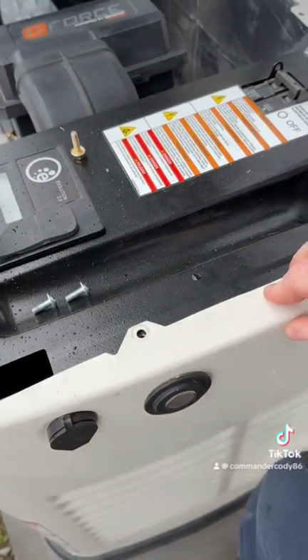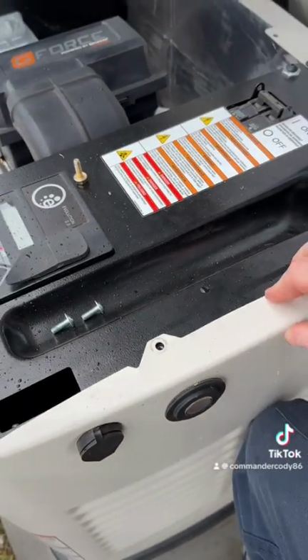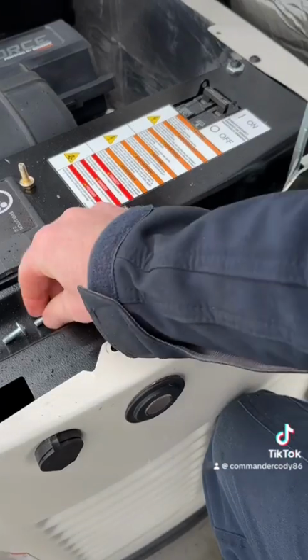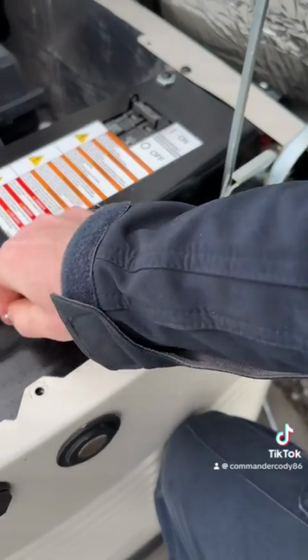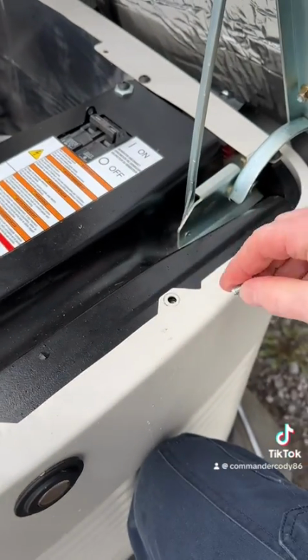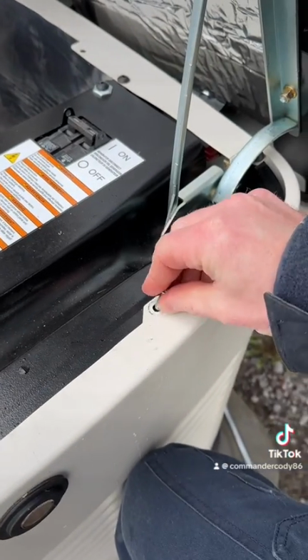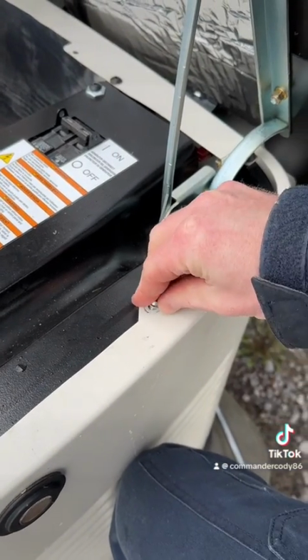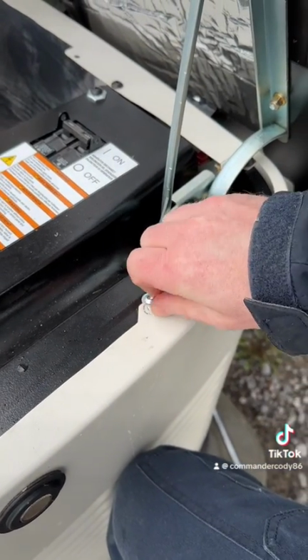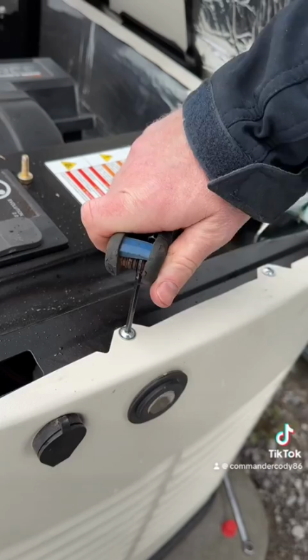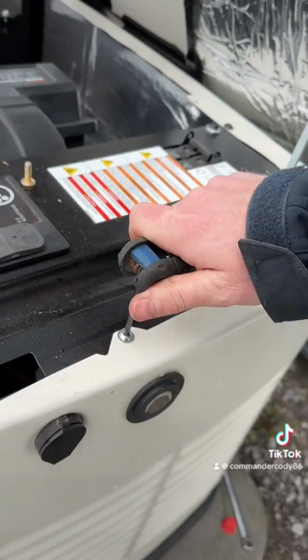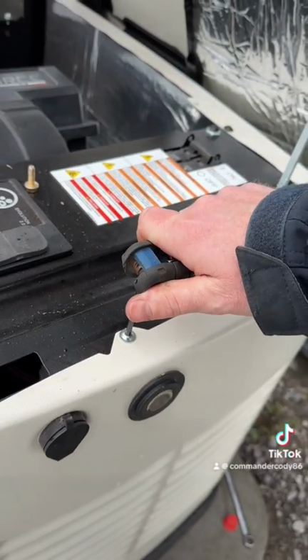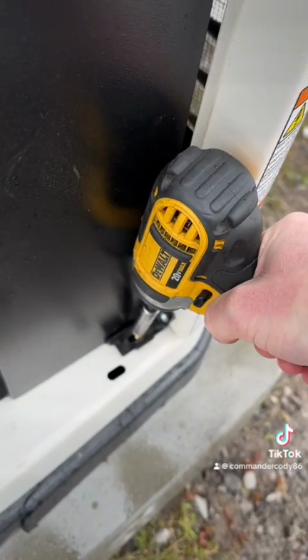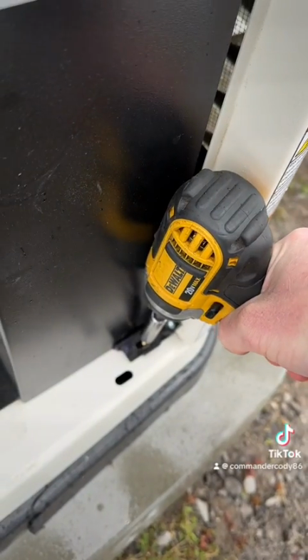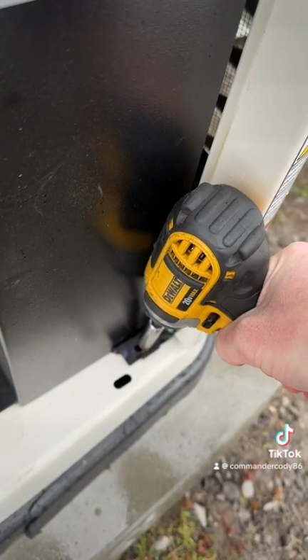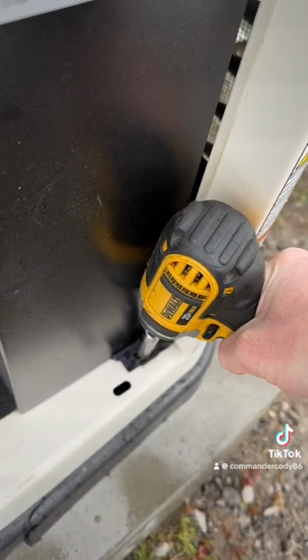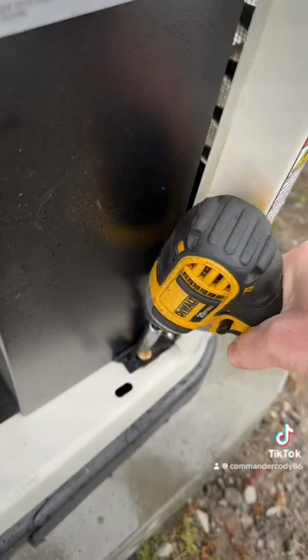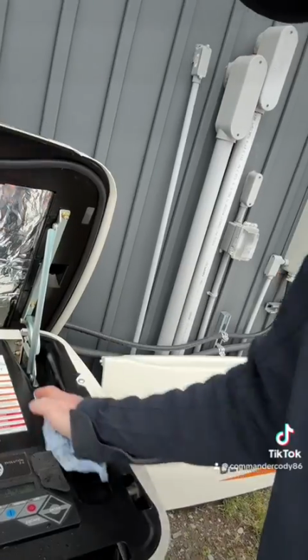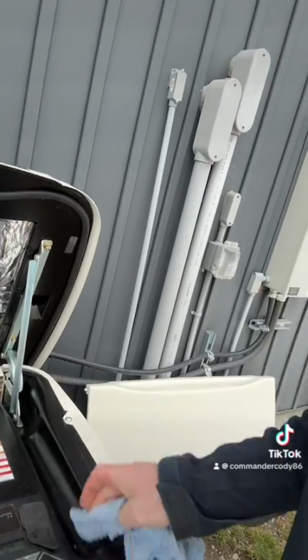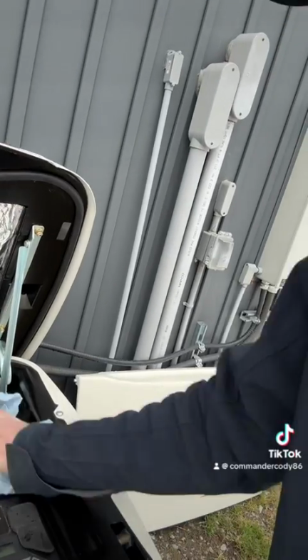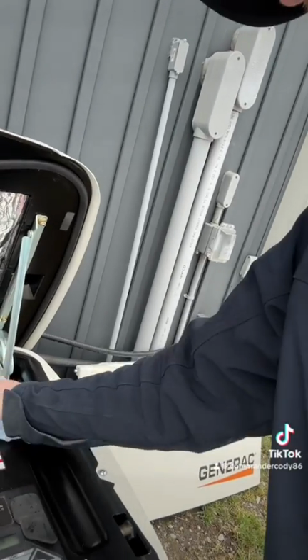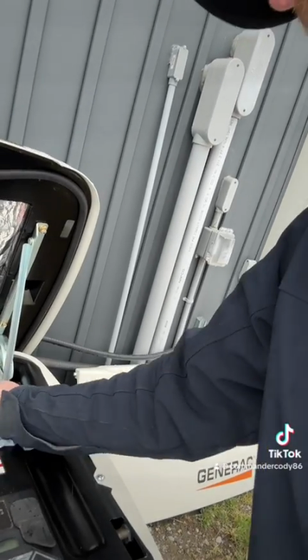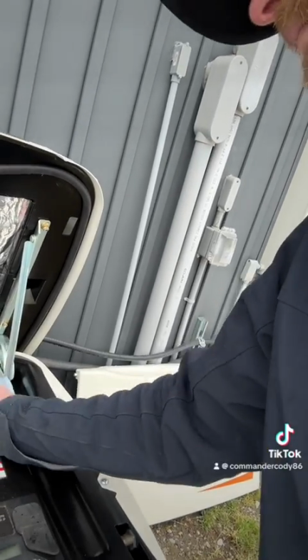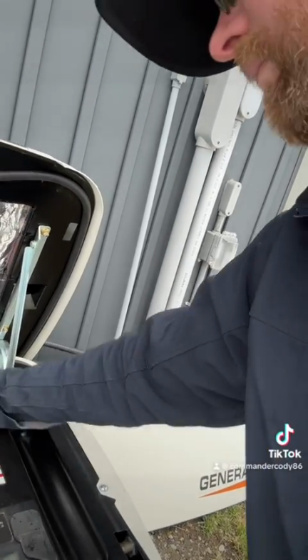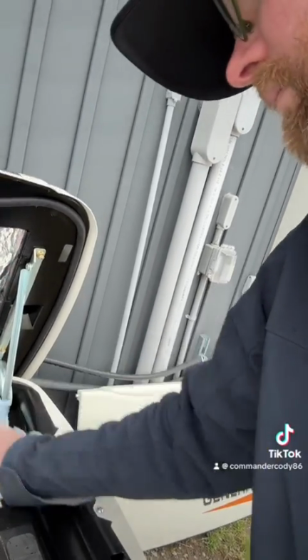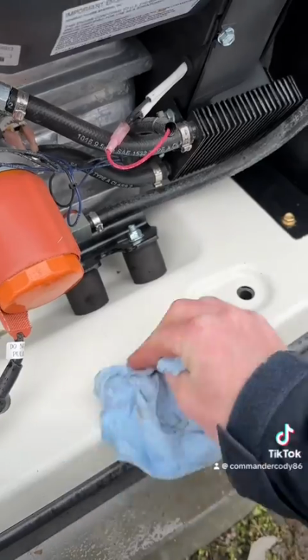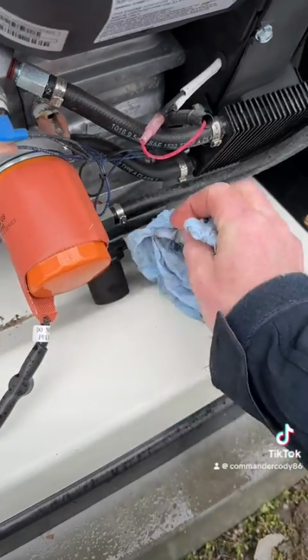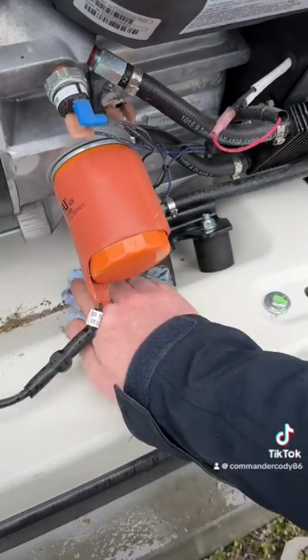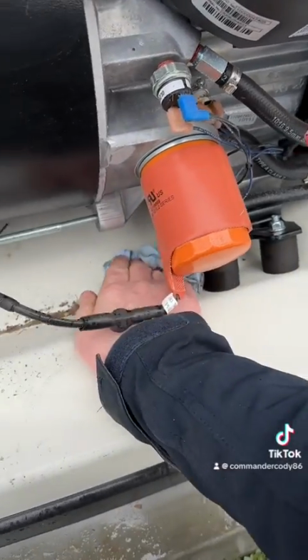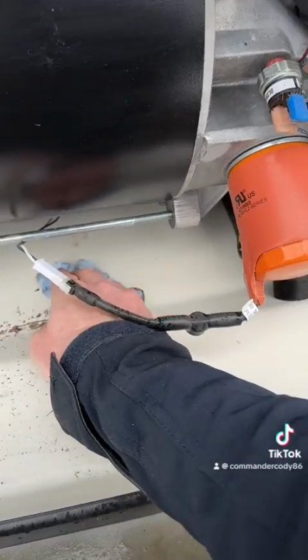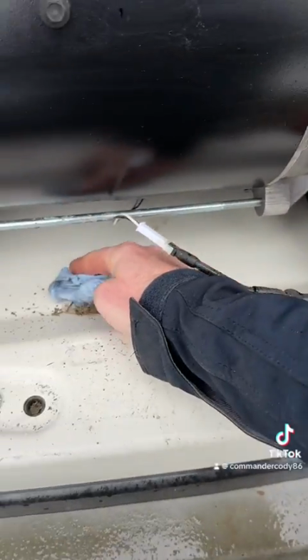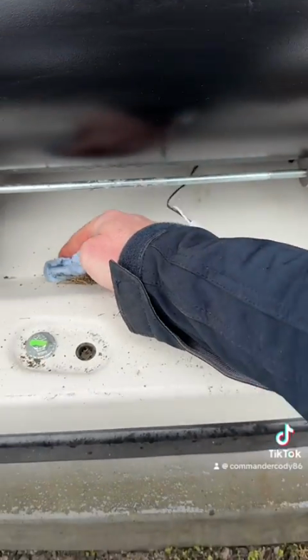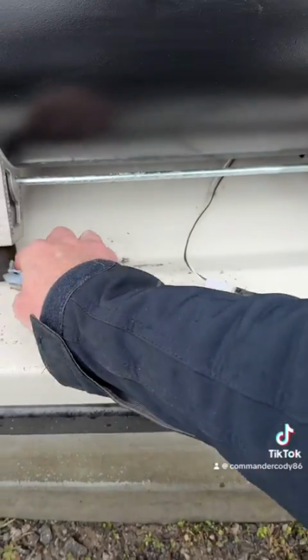Reinstall our side cover. We did fire this generator up to make sure it started. And after any service or maintenance, we always give the generator a very thorough cleaning.